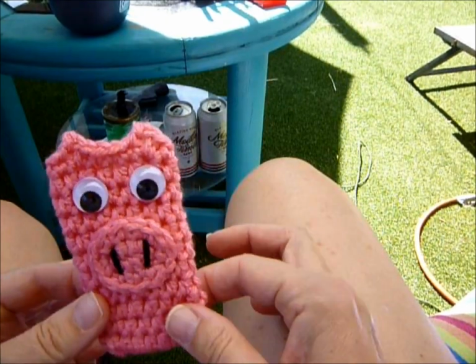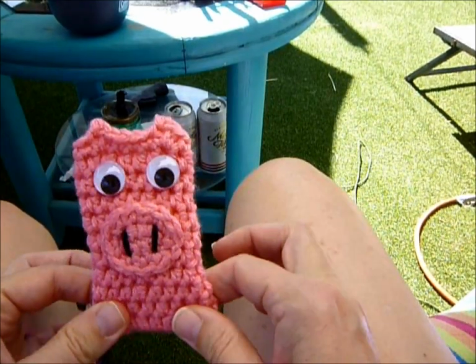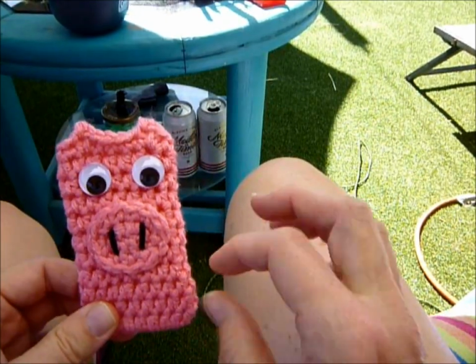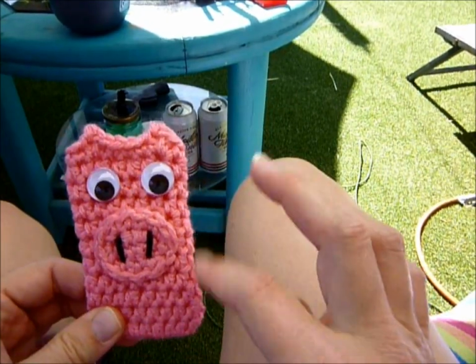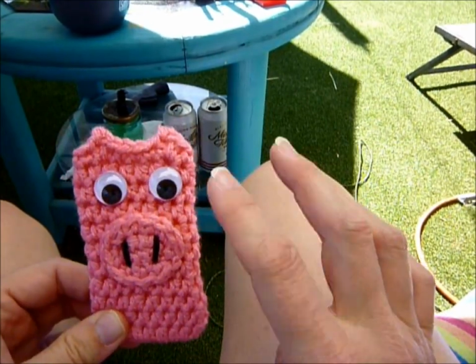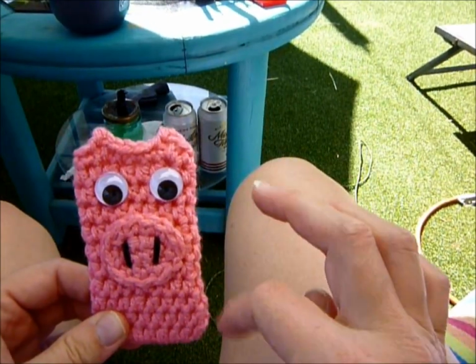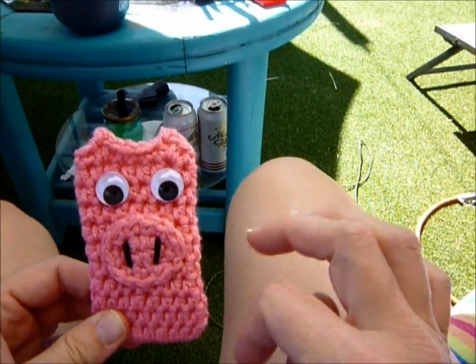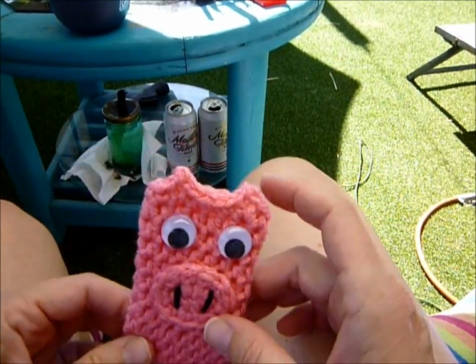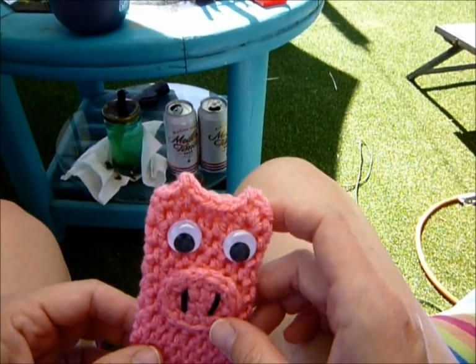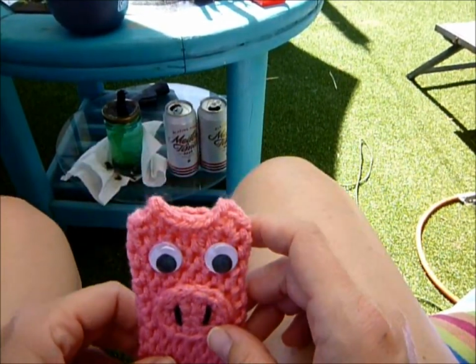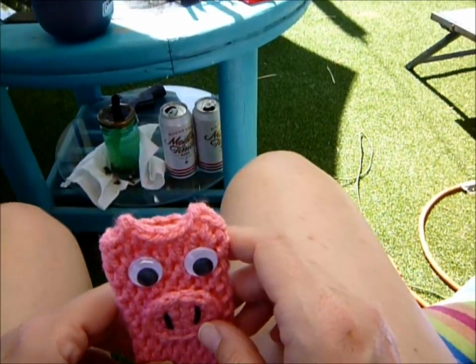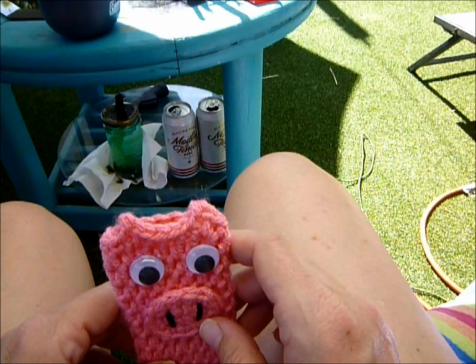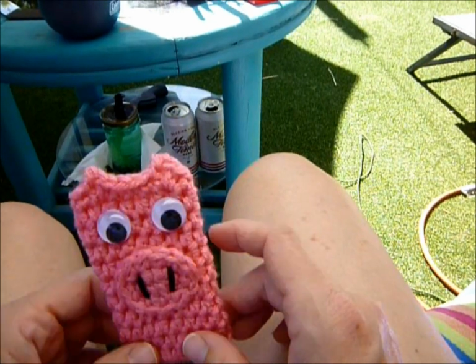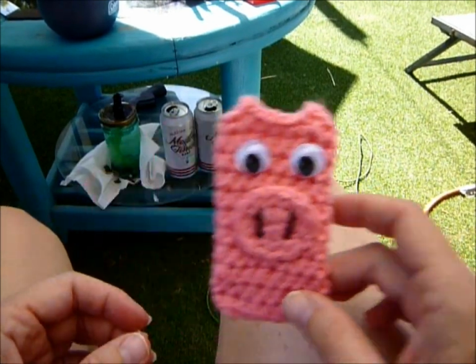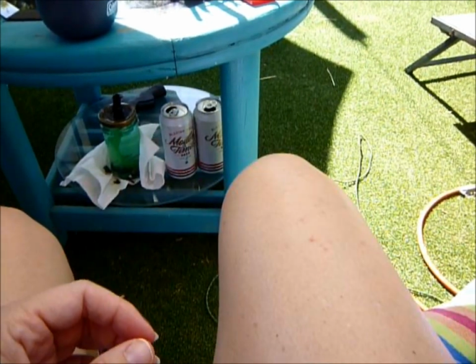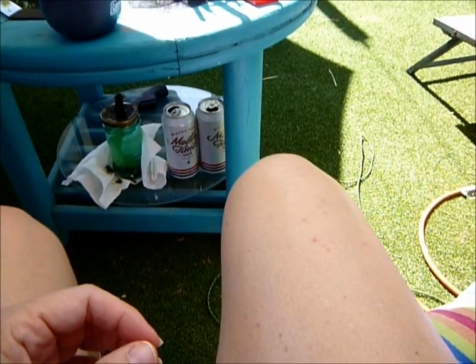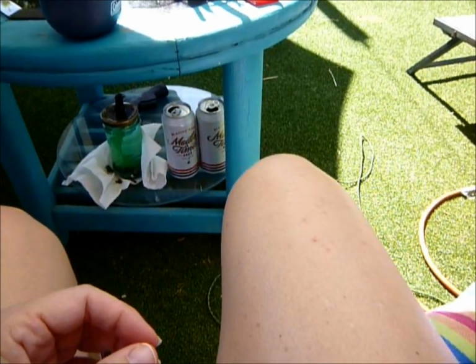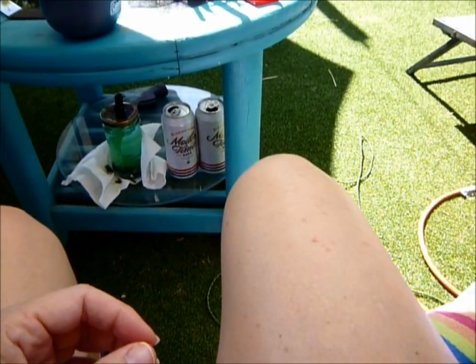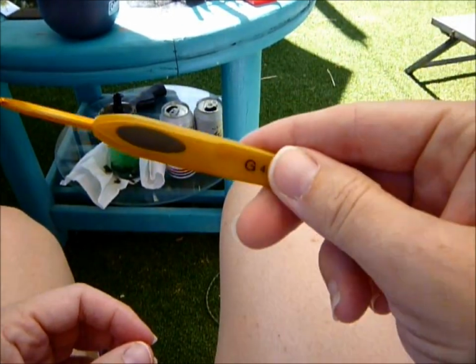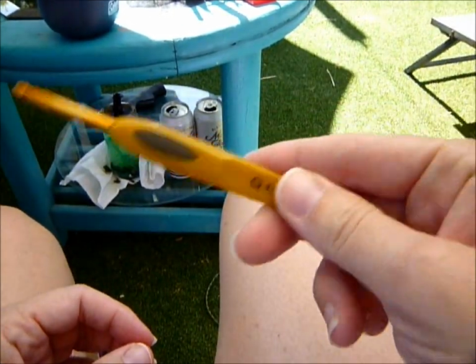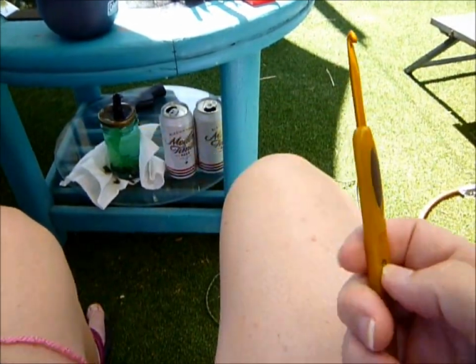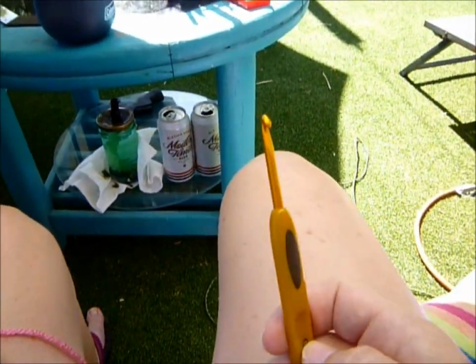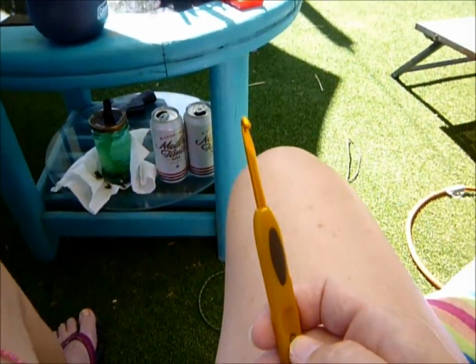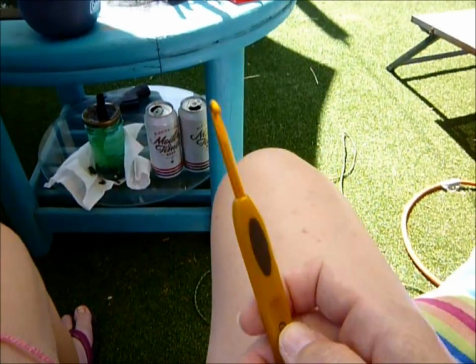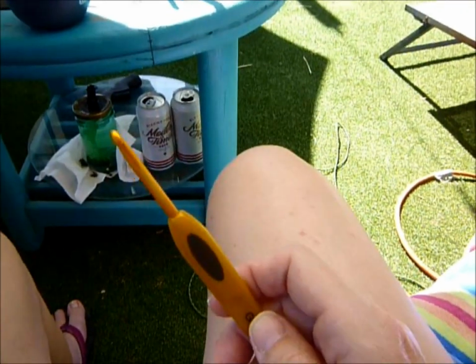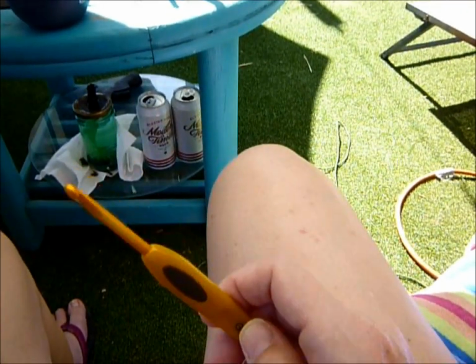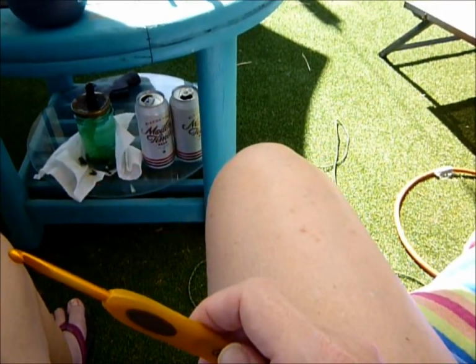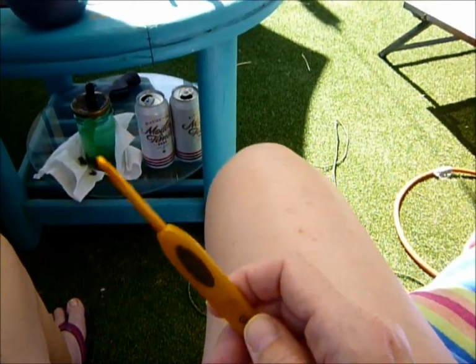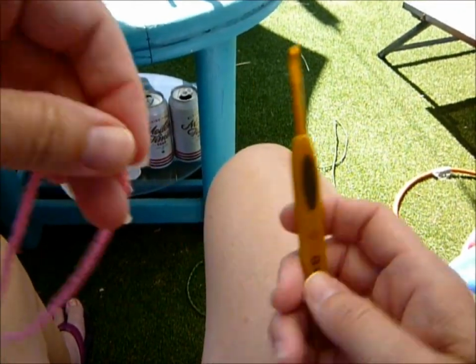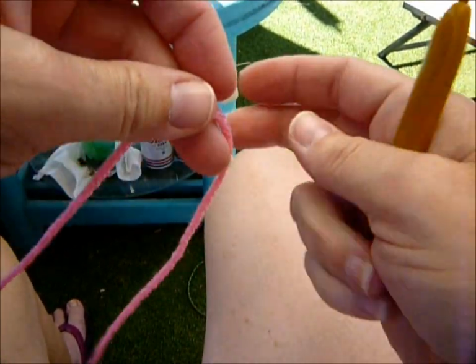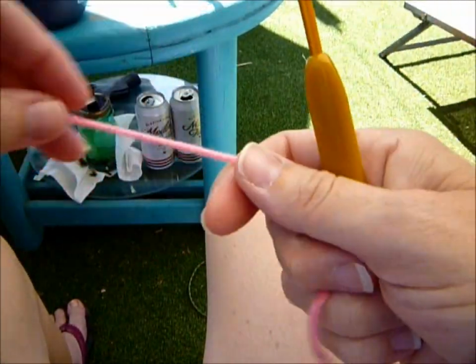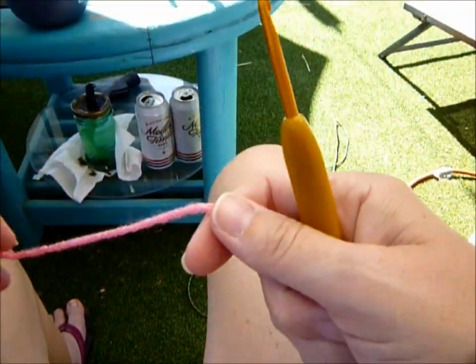Okay, so what we're going to do is start with the body first. You're going to start with your G hook and your bubblegum yarn.